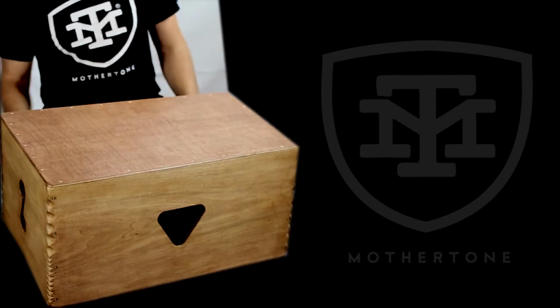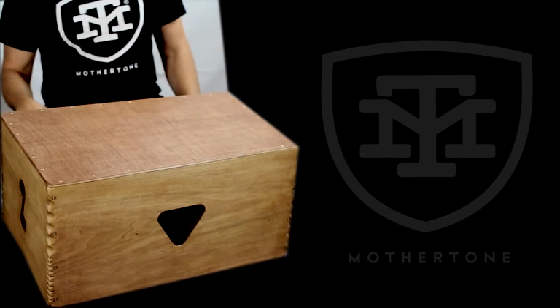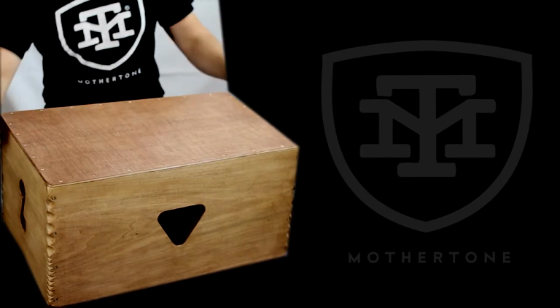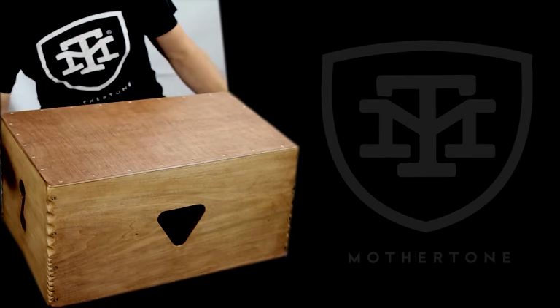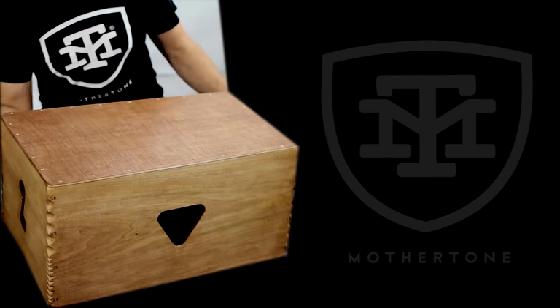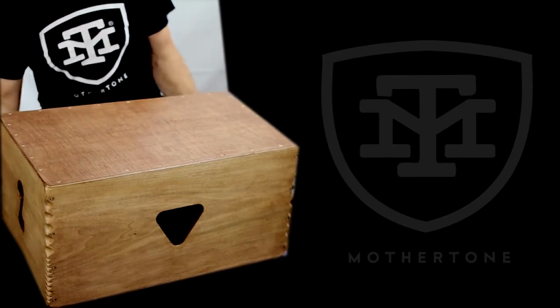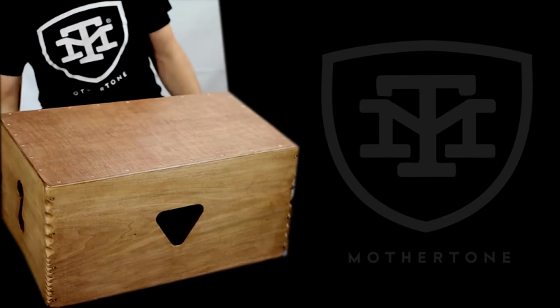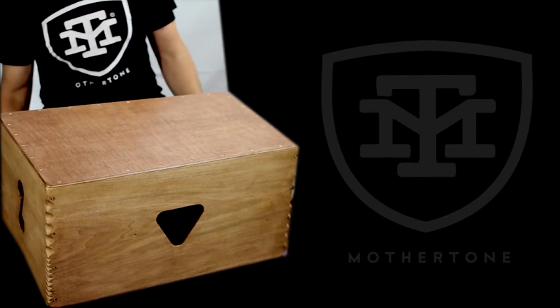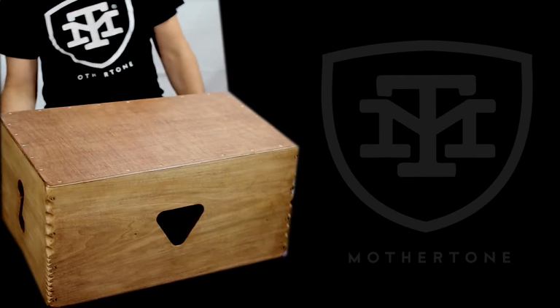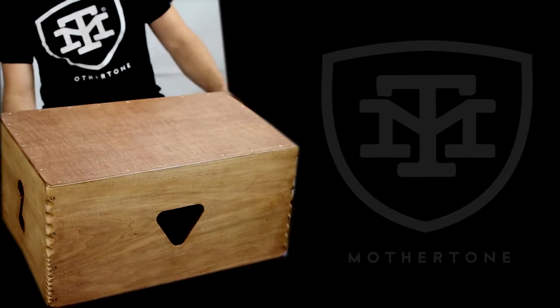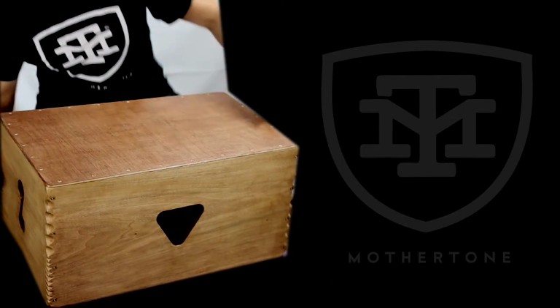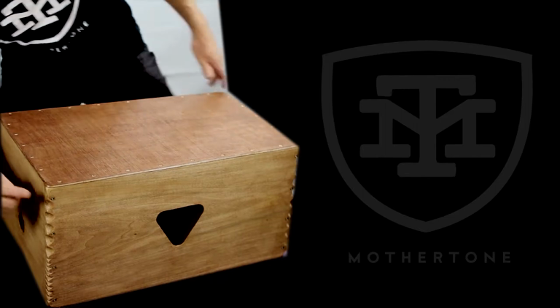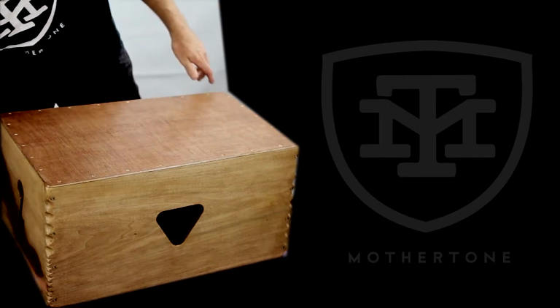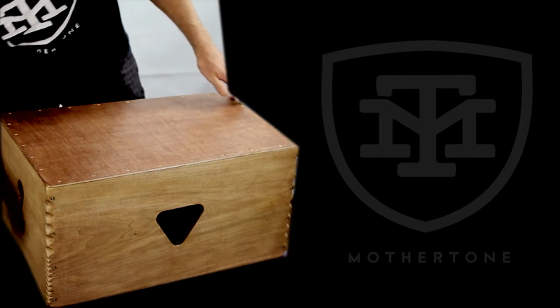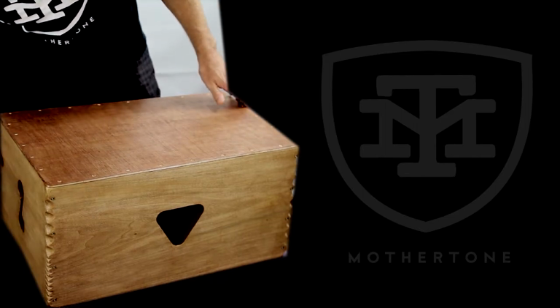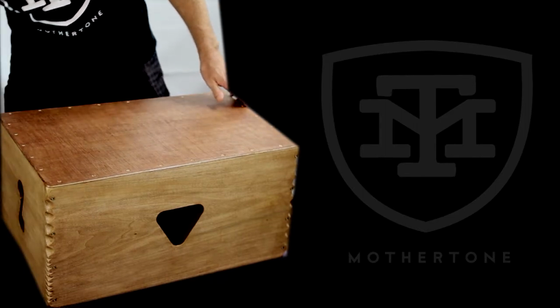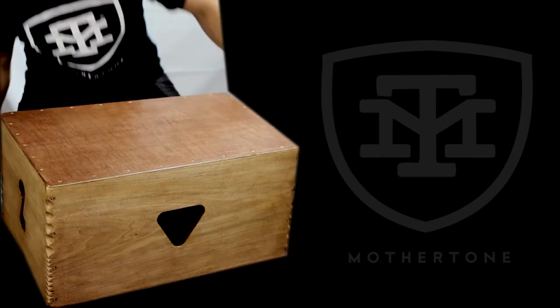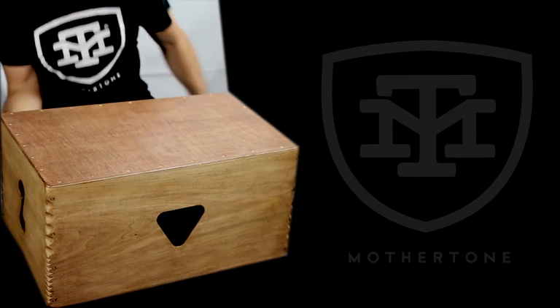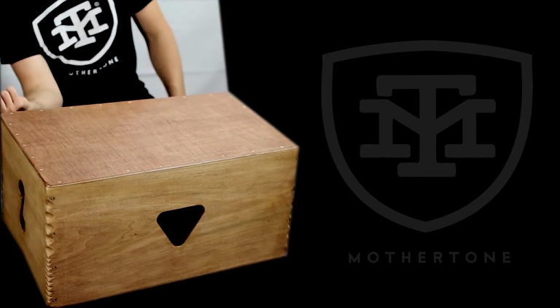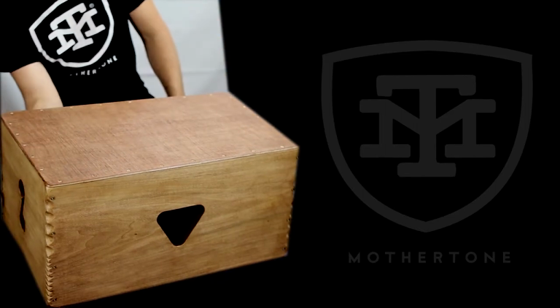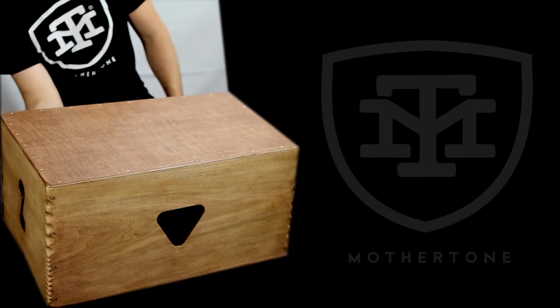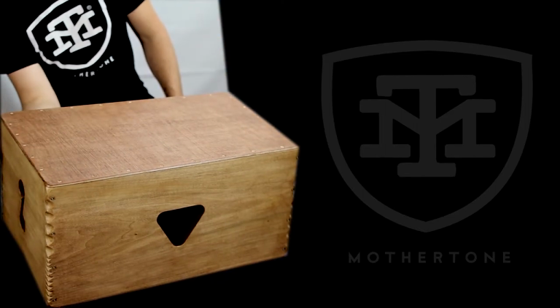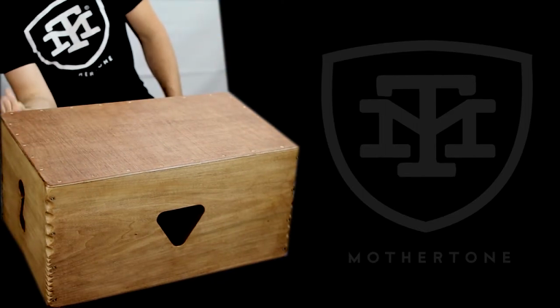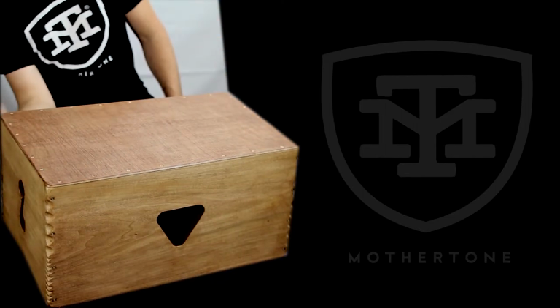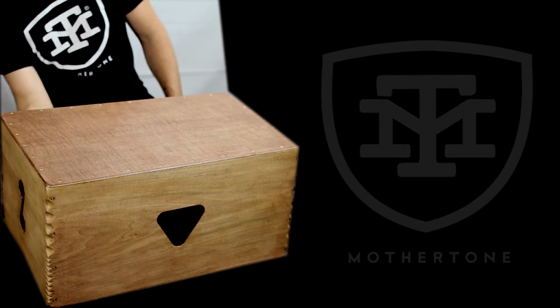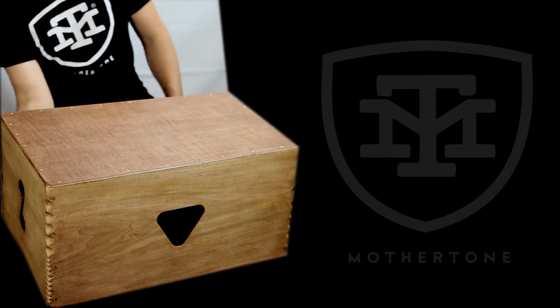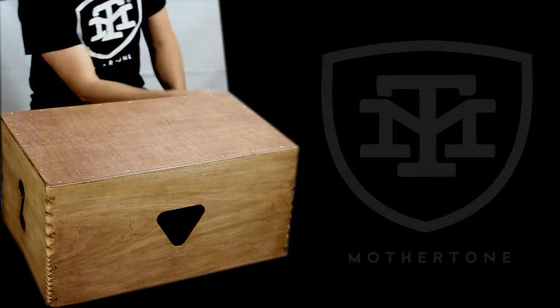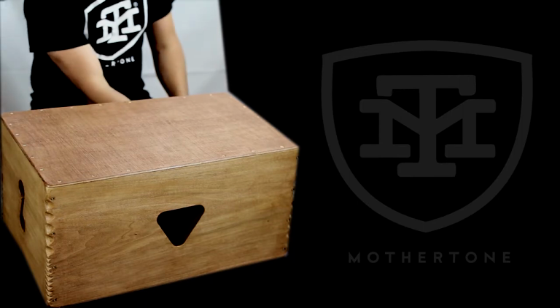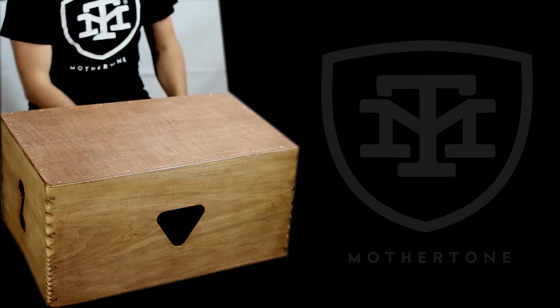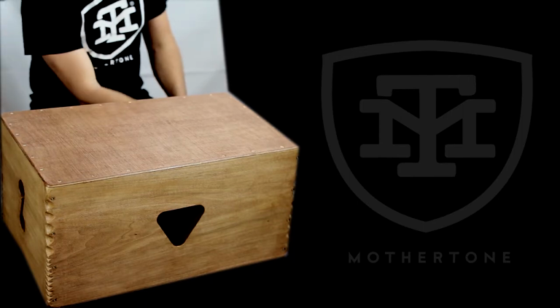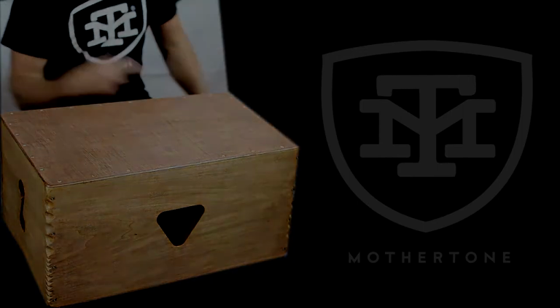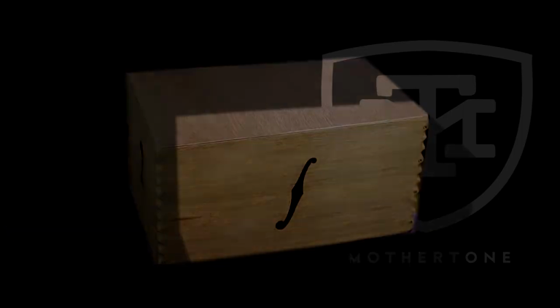Don't be afraid to hit the sides — all these serrated edges everywhere, they're like guiros, so you can play those.